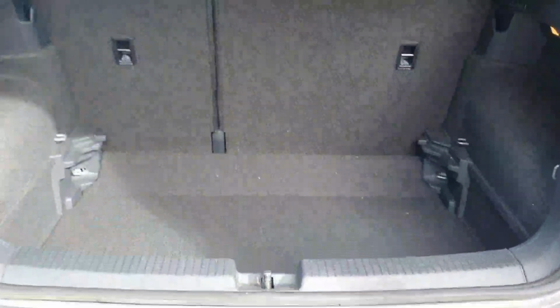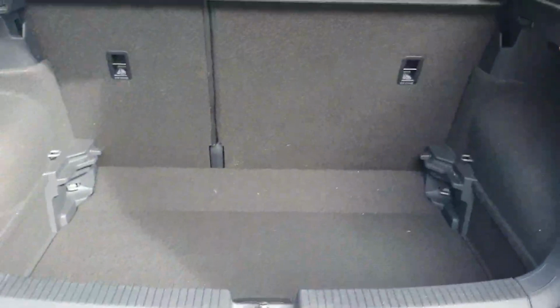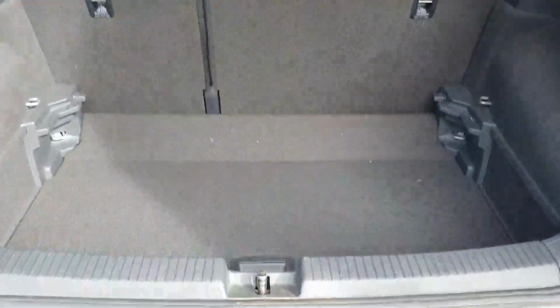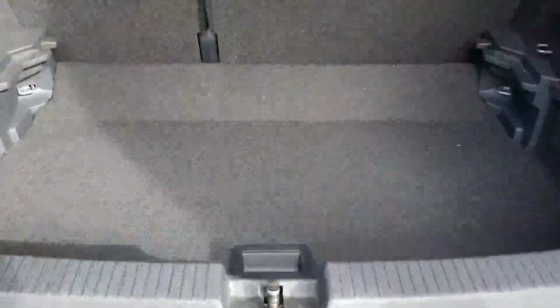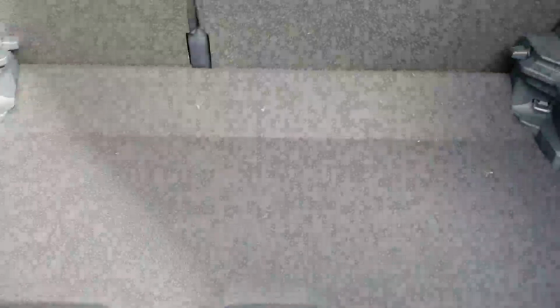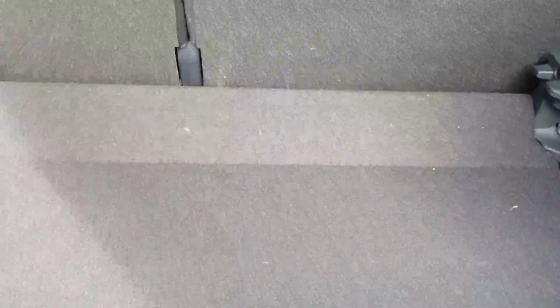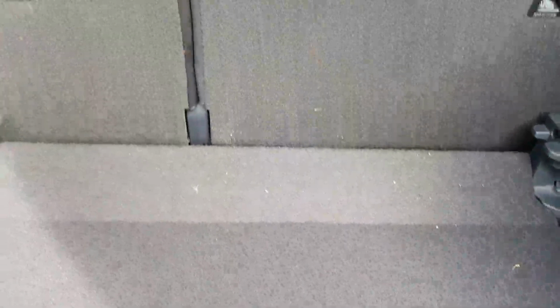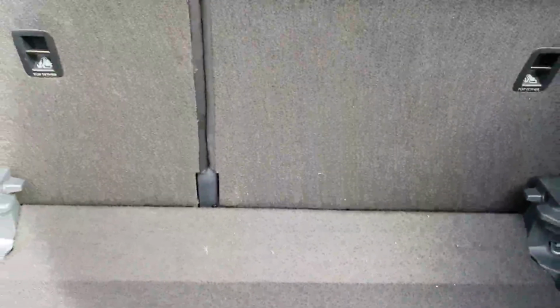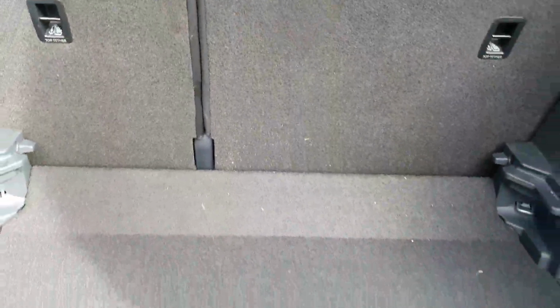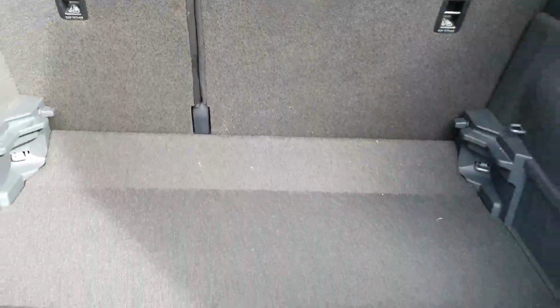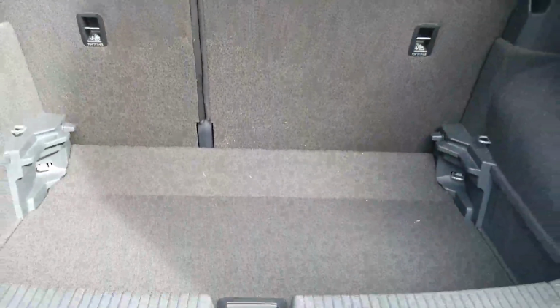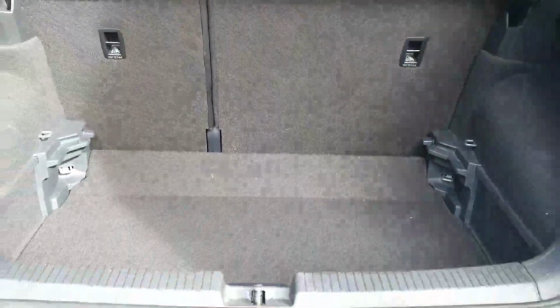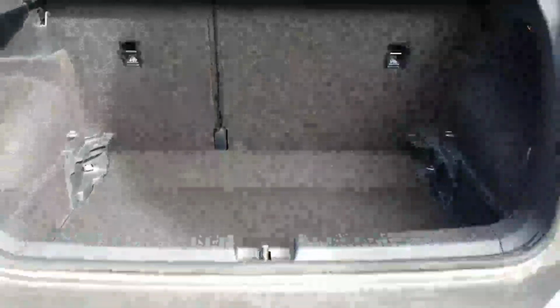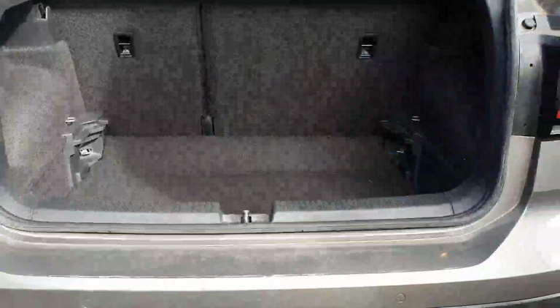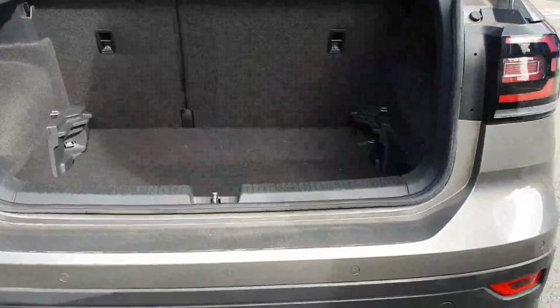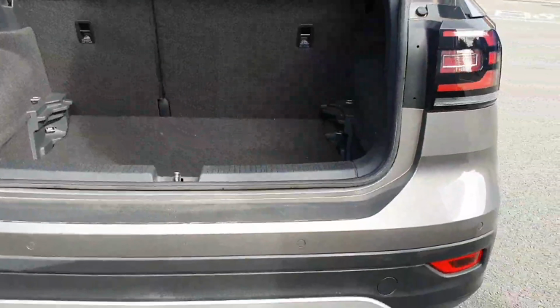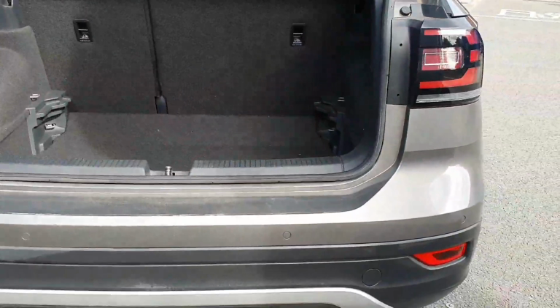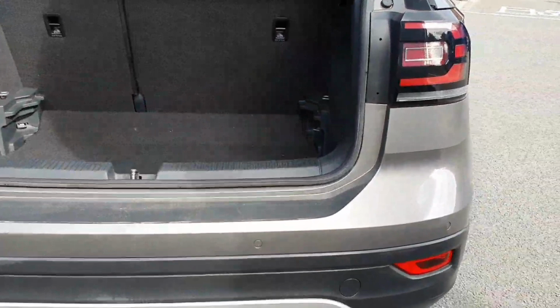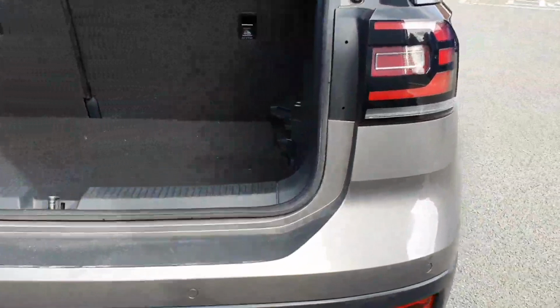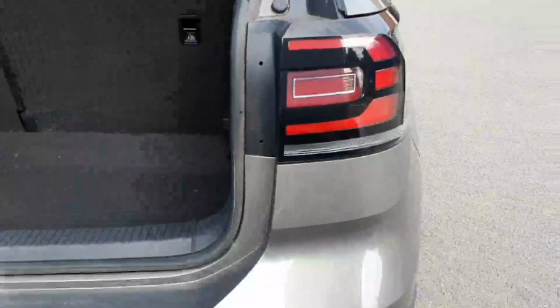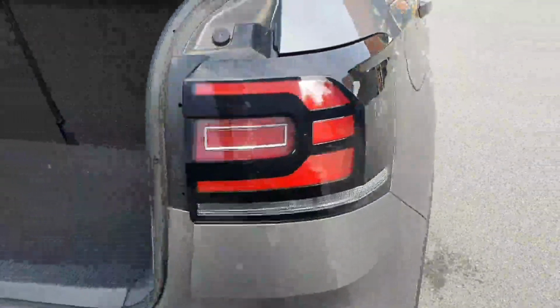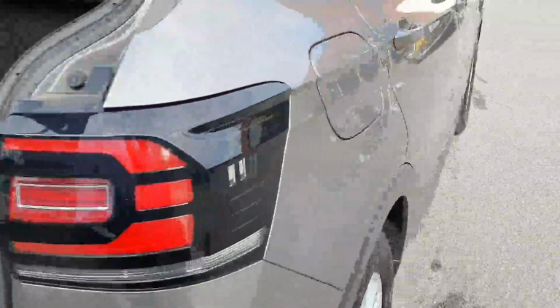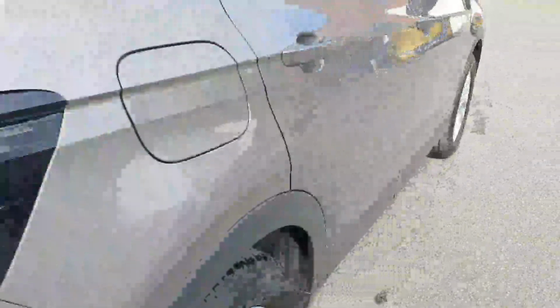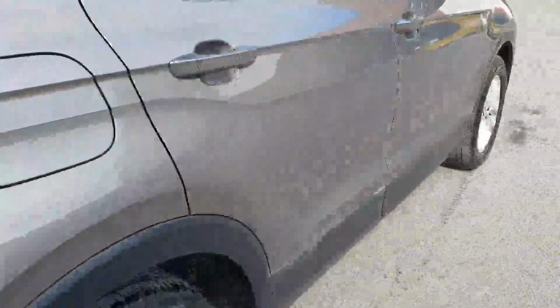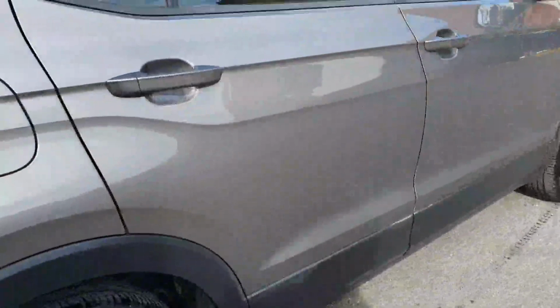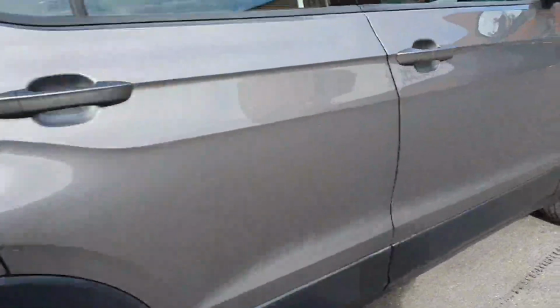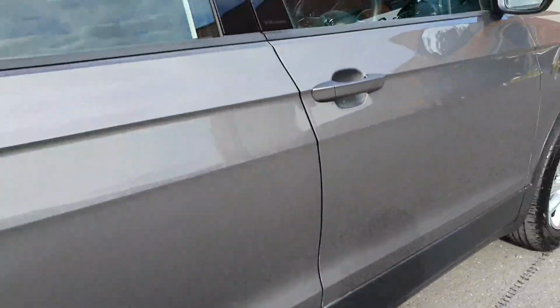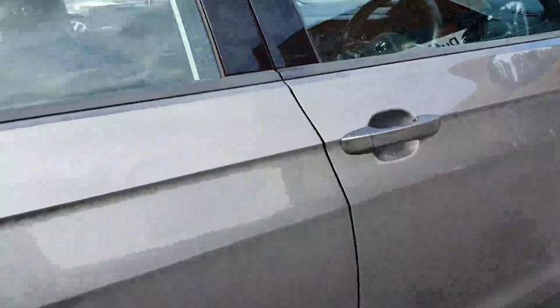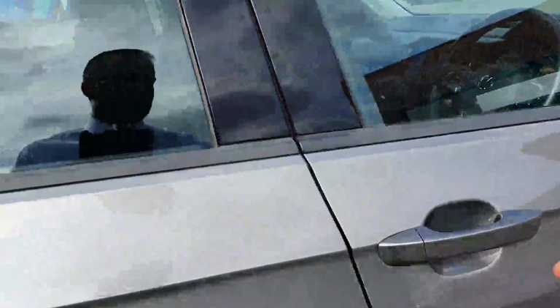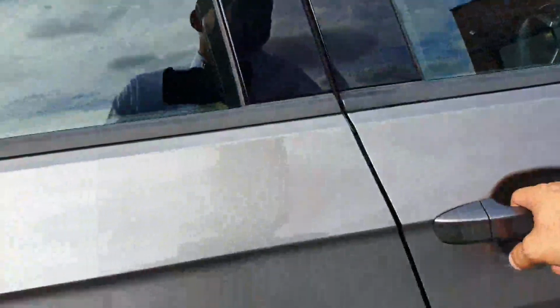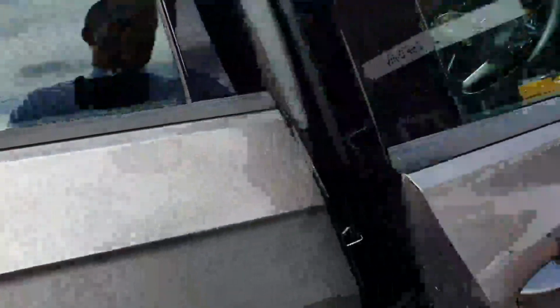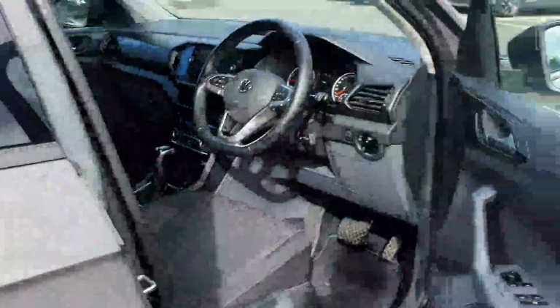Inside you'll find a phenomenal boot — it's a split-level boot, so you can have it on two levels. As we have a look around the car on the interior, the first thing you'll notice here...